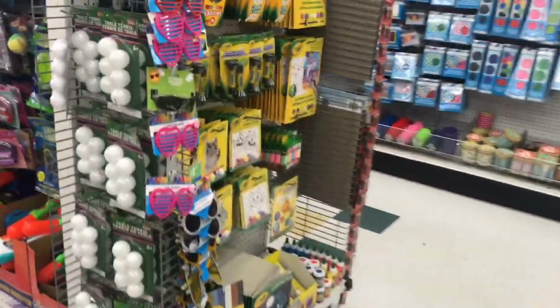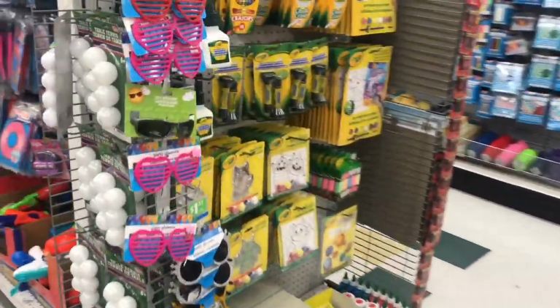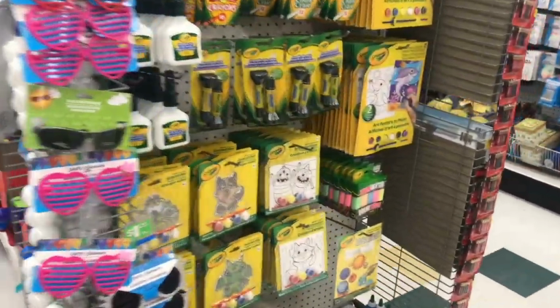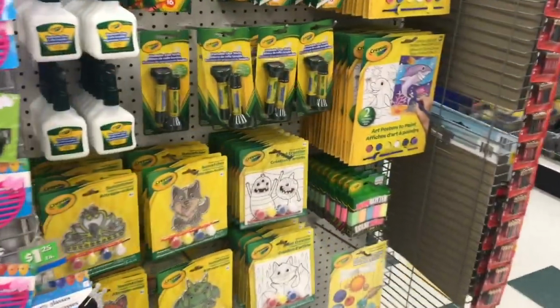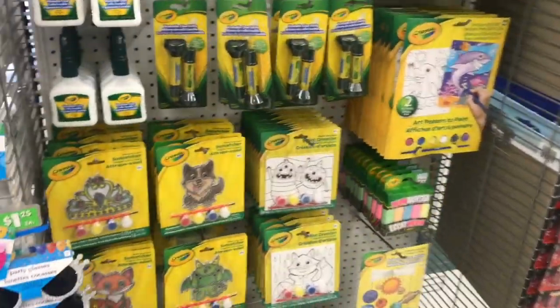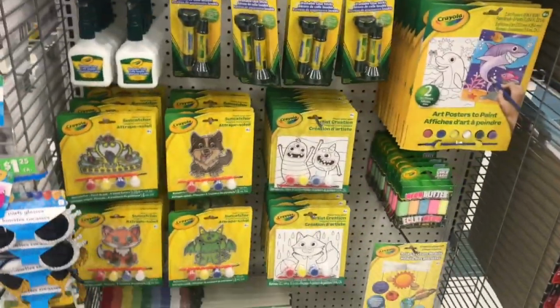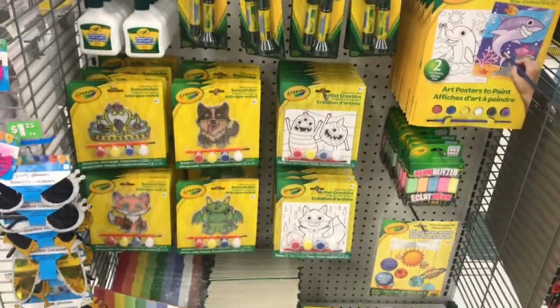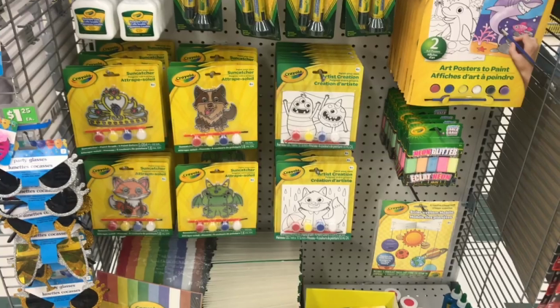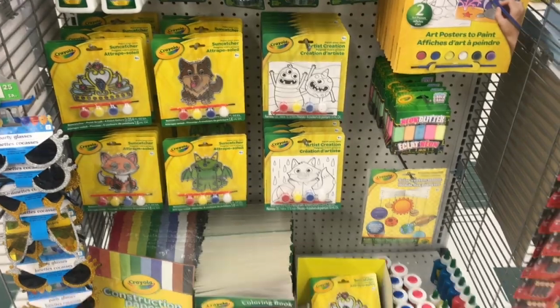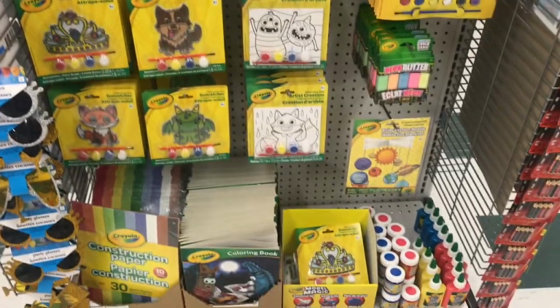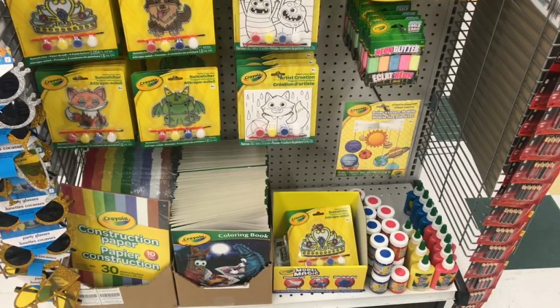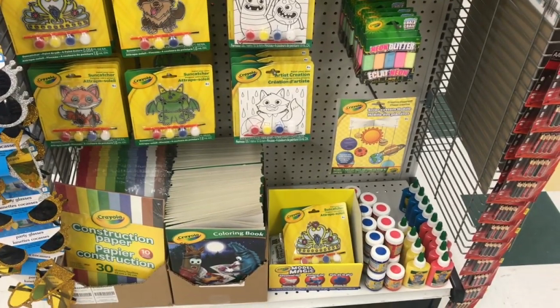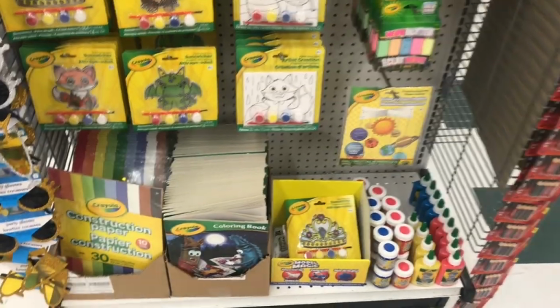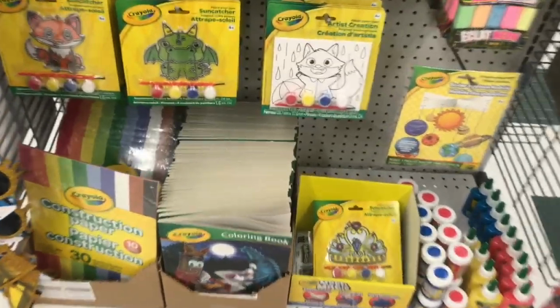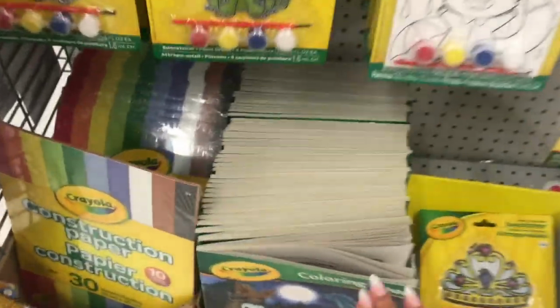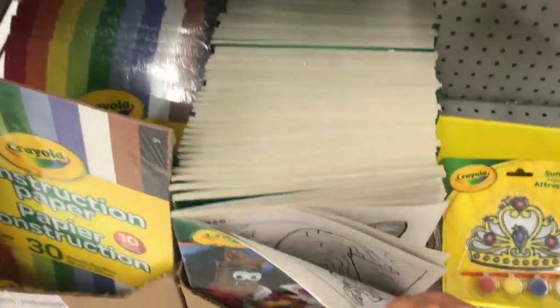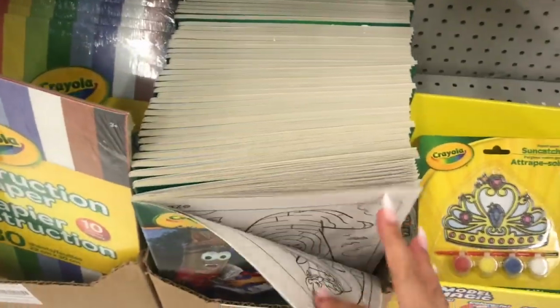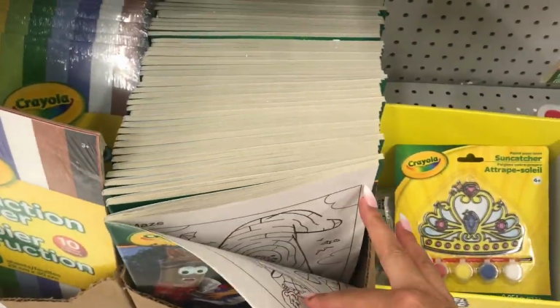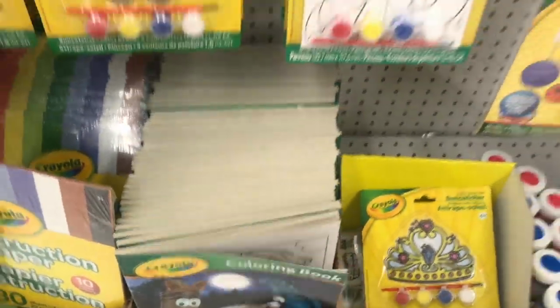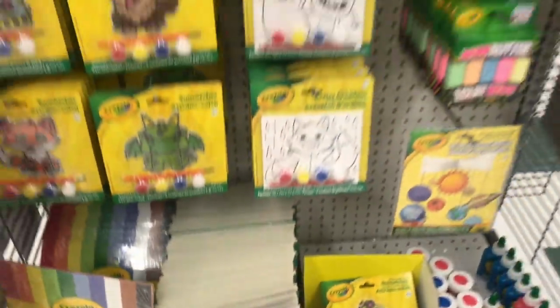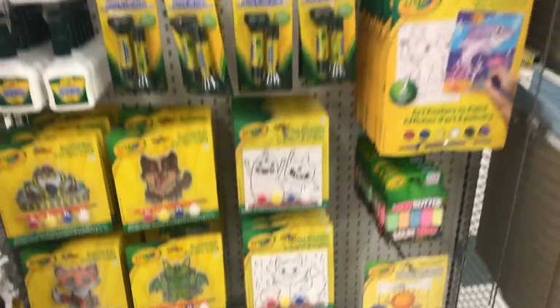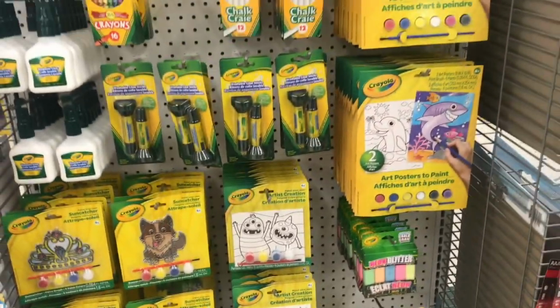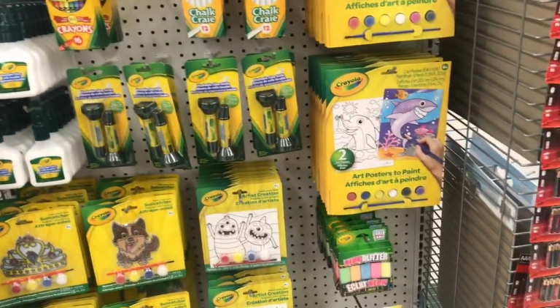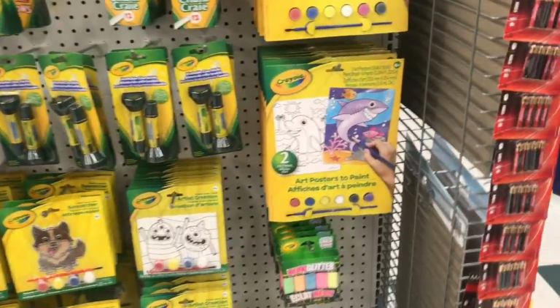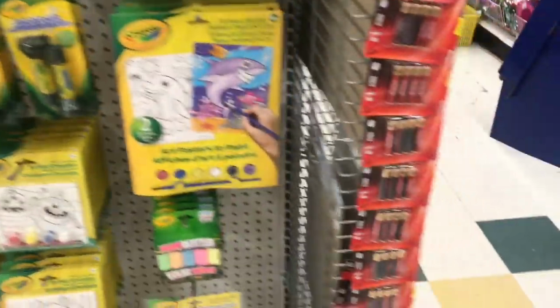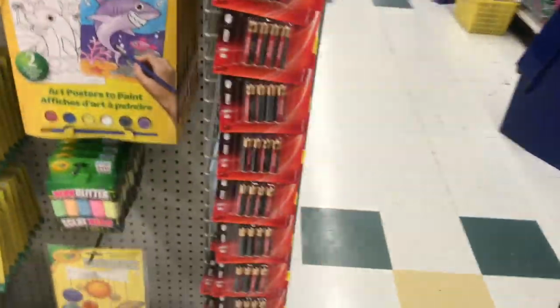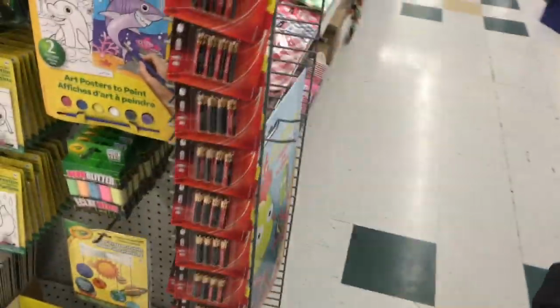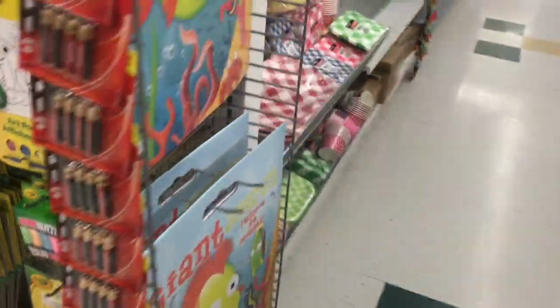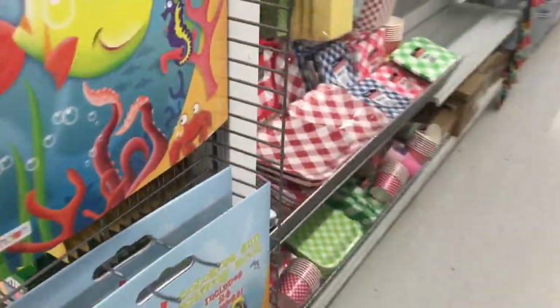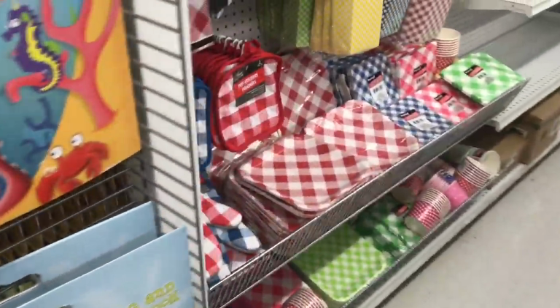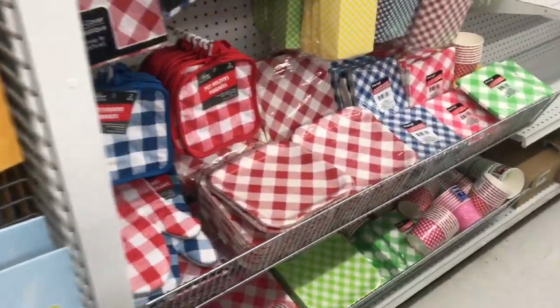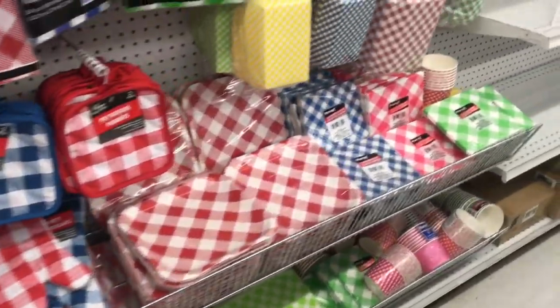There's a full Crayola stand here. I'm so particular about my coloring pages, but I do like Crayola products. I just like nice thick white coloring pages.